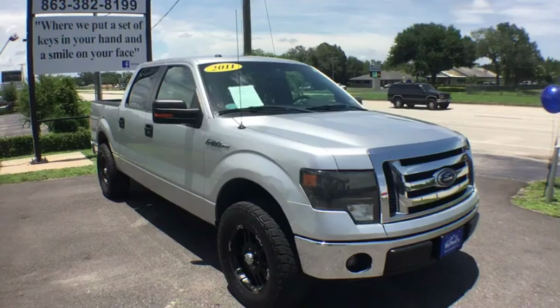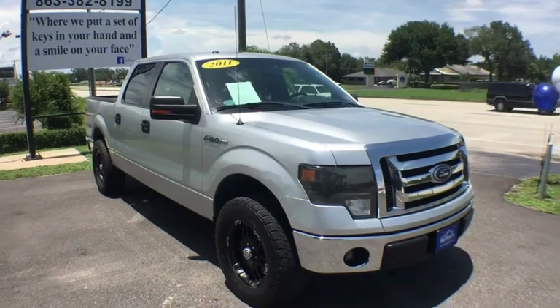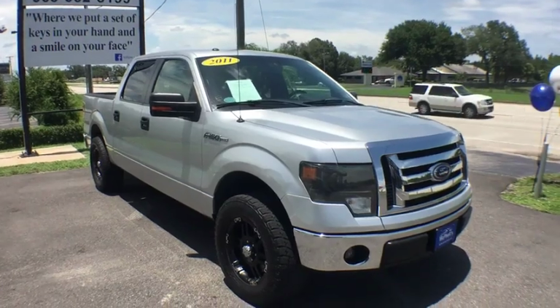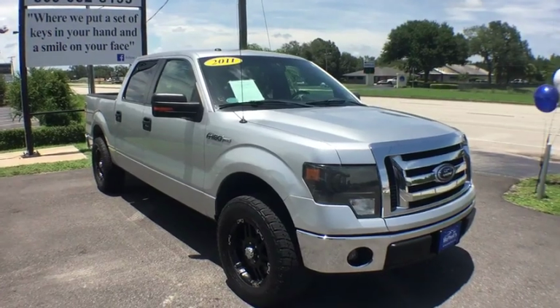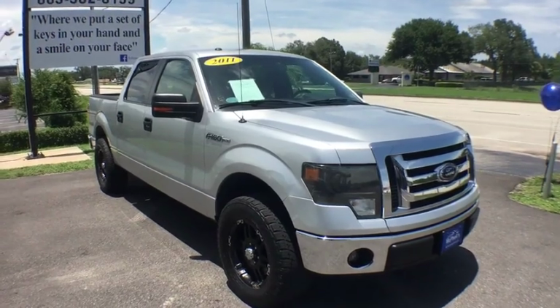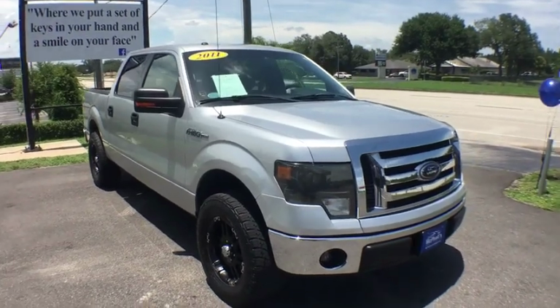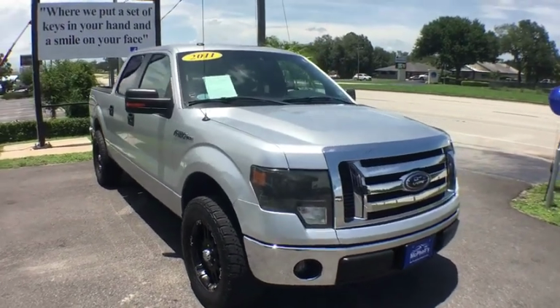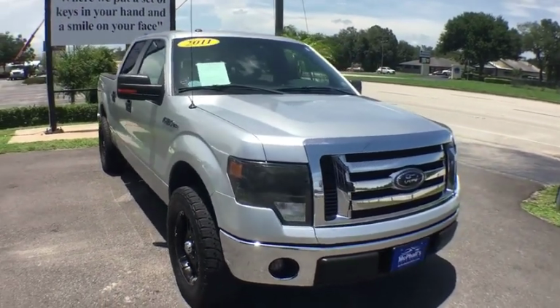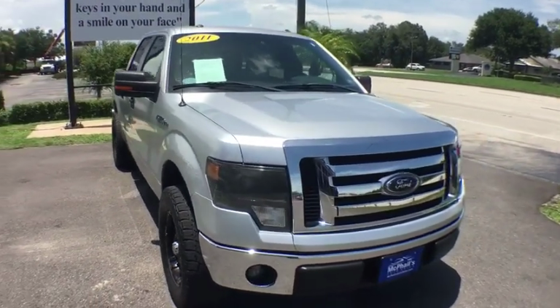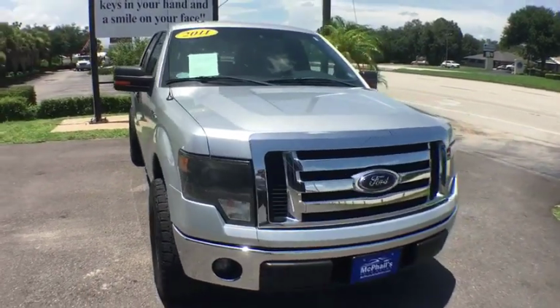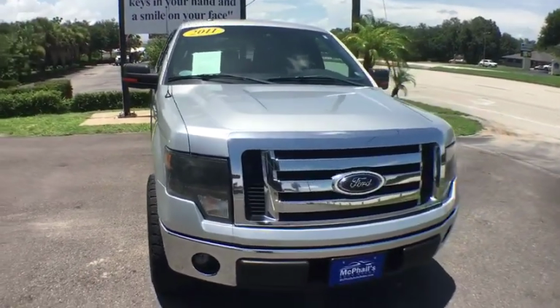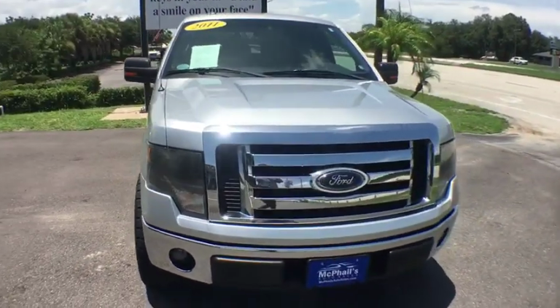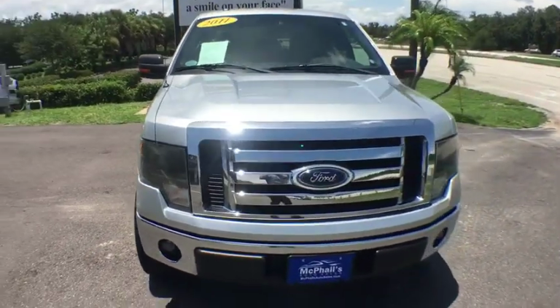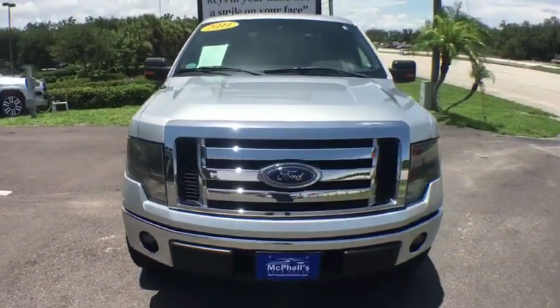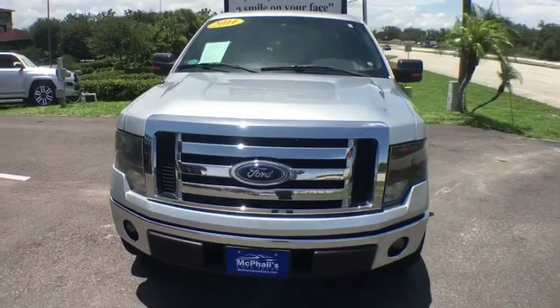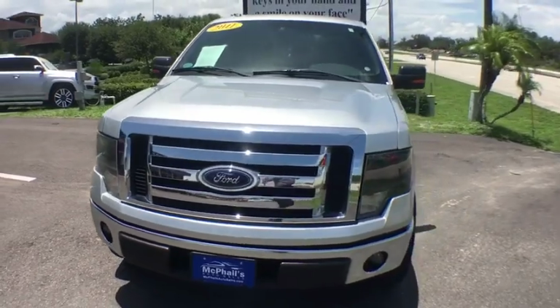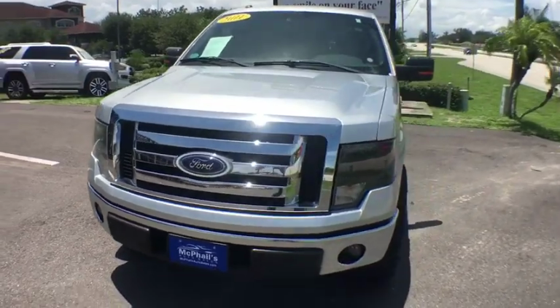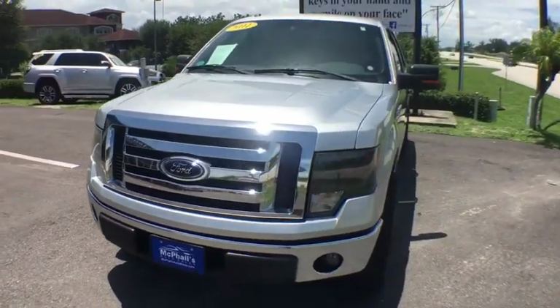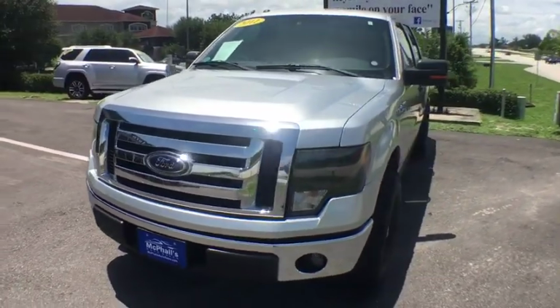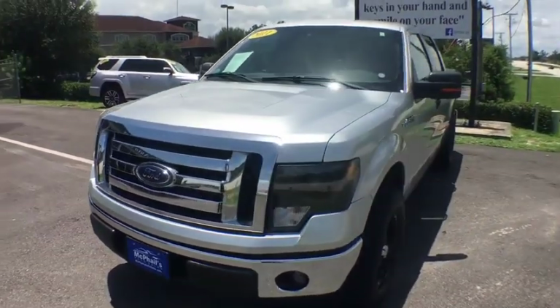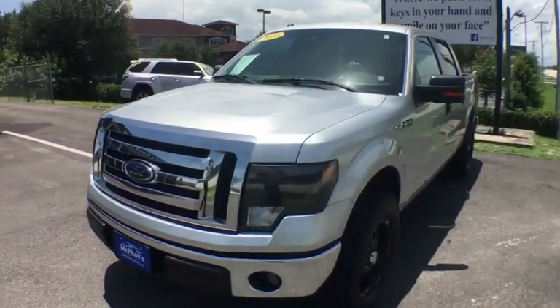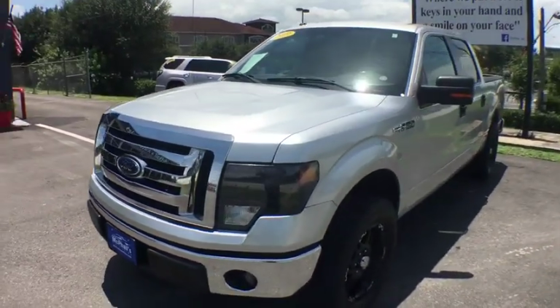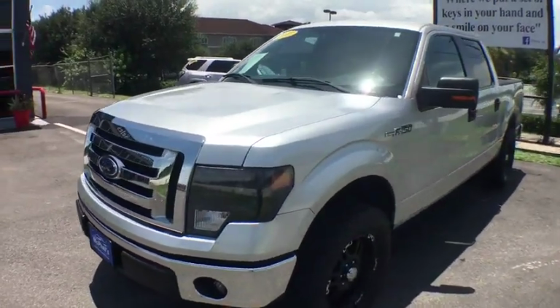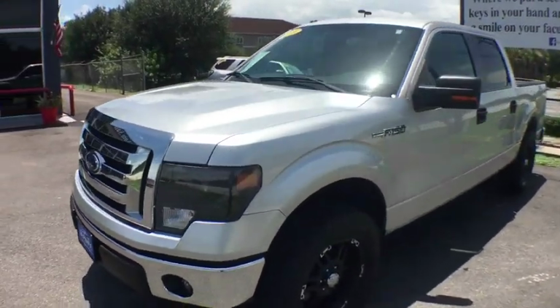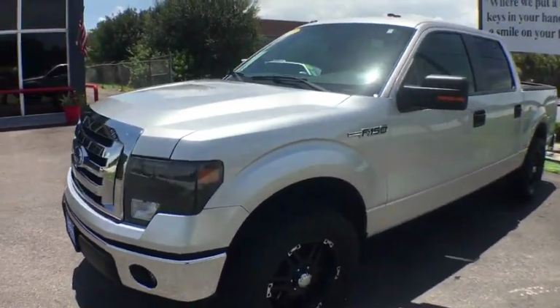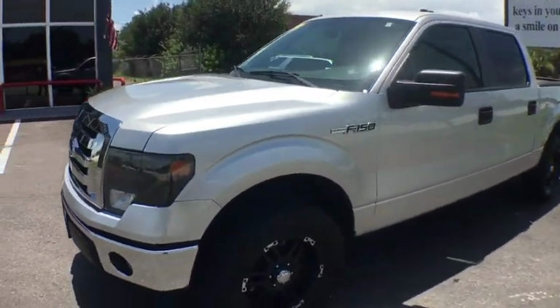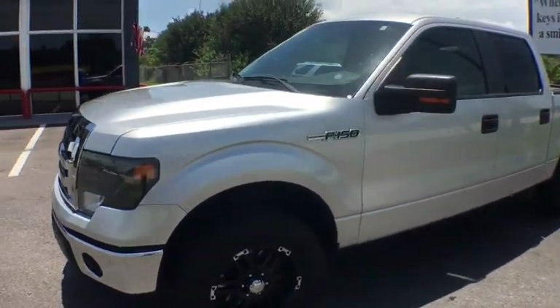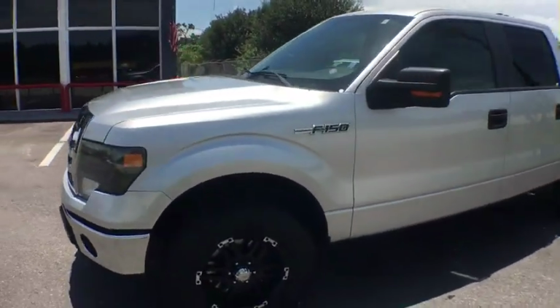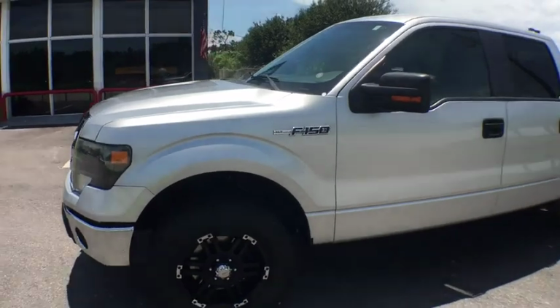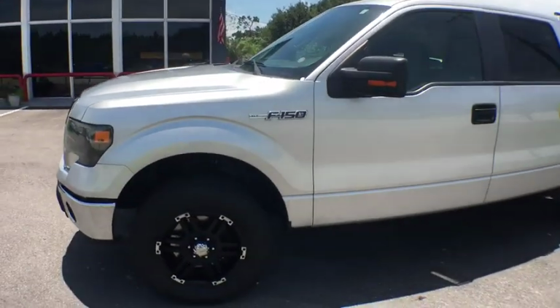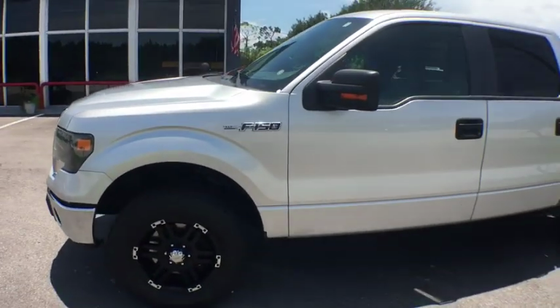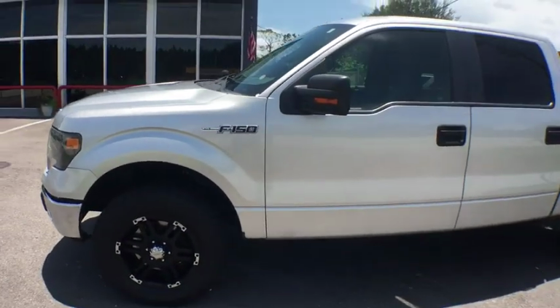Looking for the right vehicle? Check out a 2011 Ford F-150. A Ford F-150 knows how to handle any situation. It's built to follow orders. No whining.